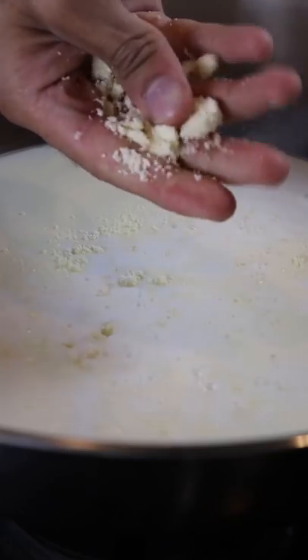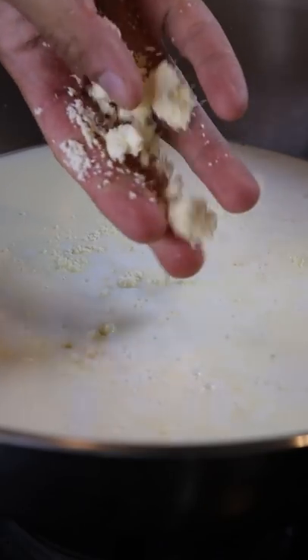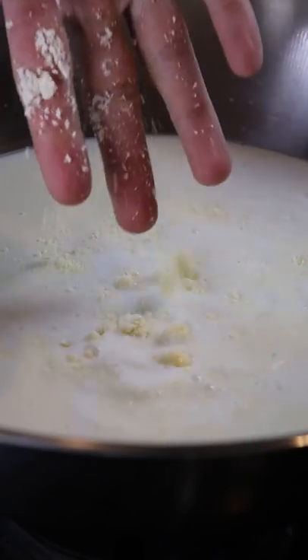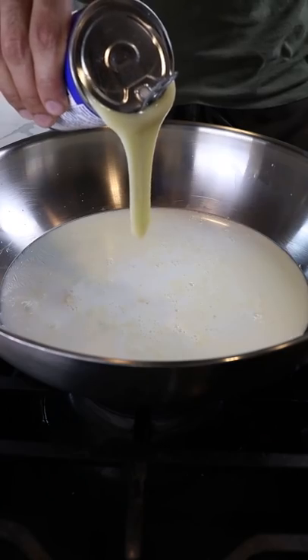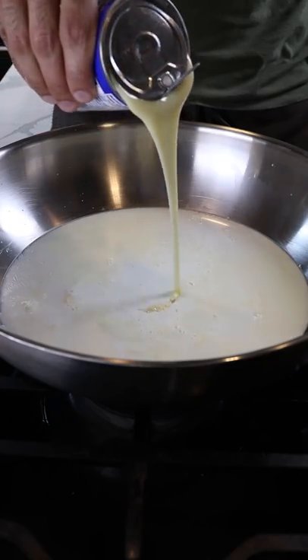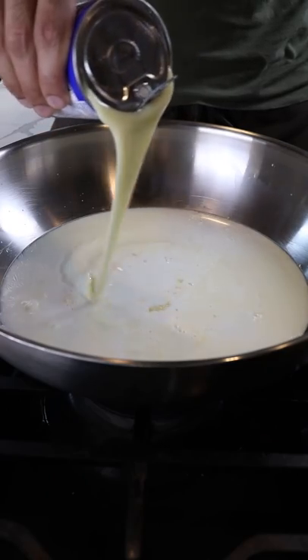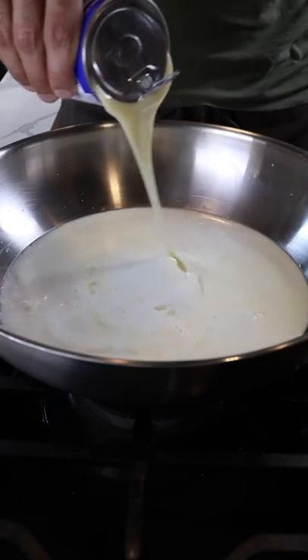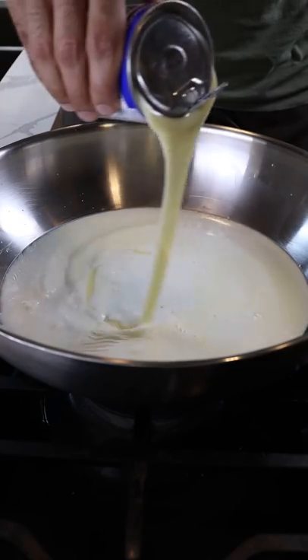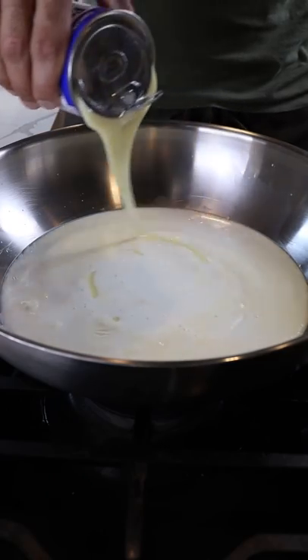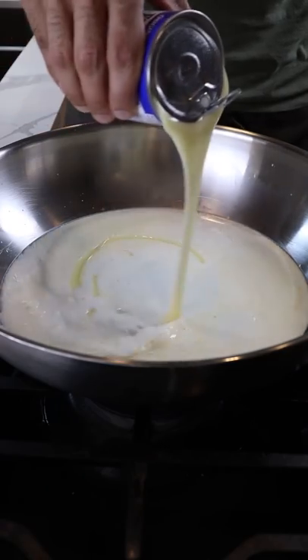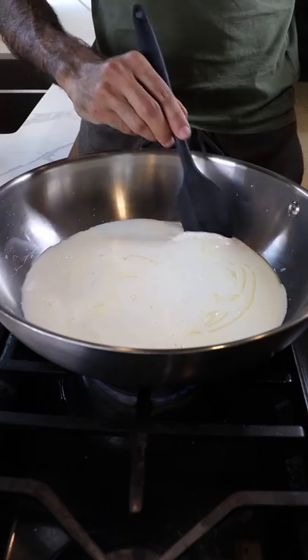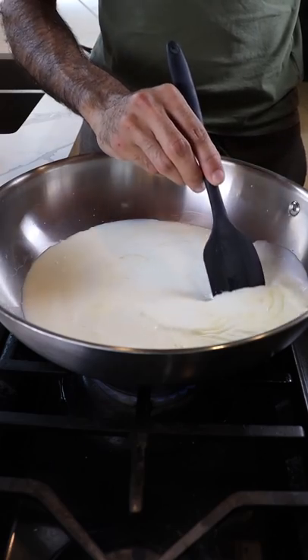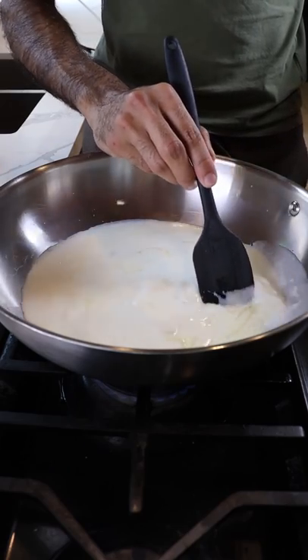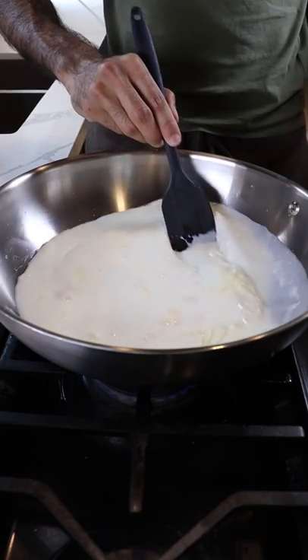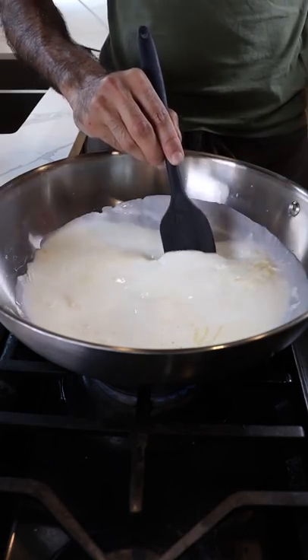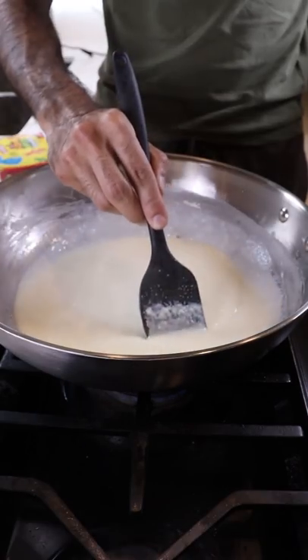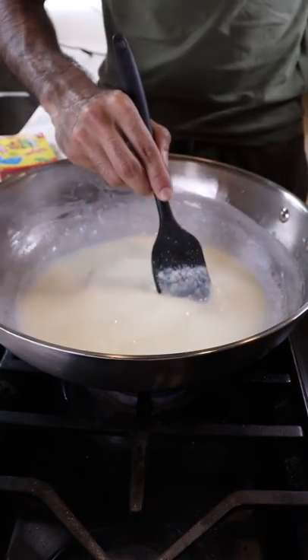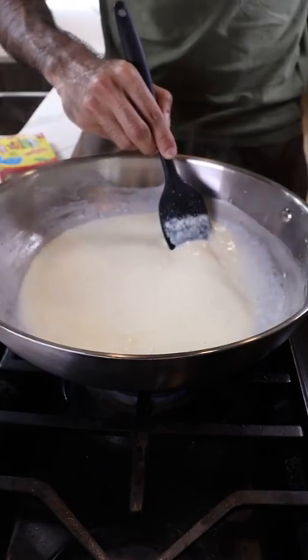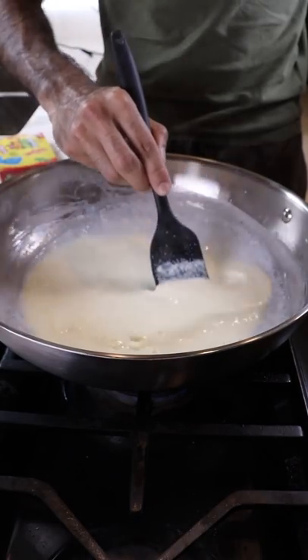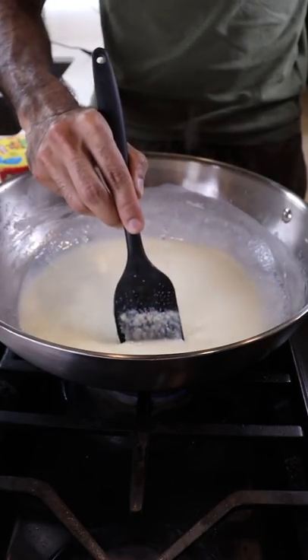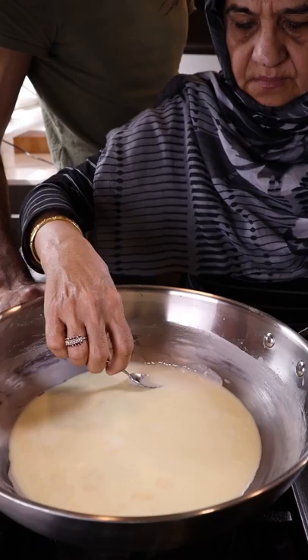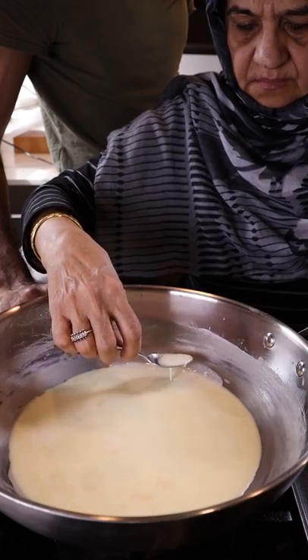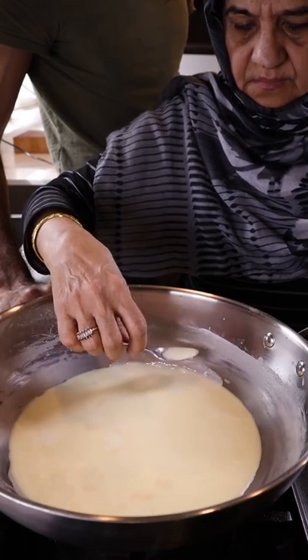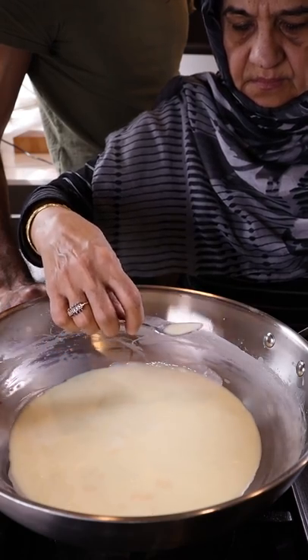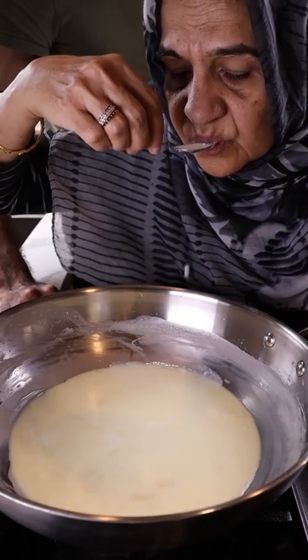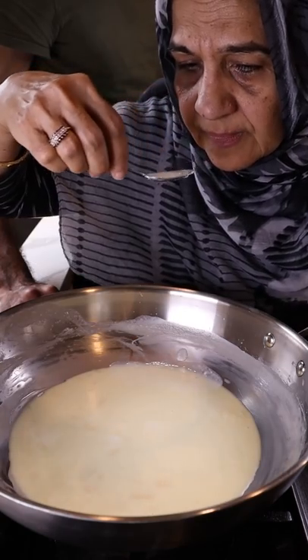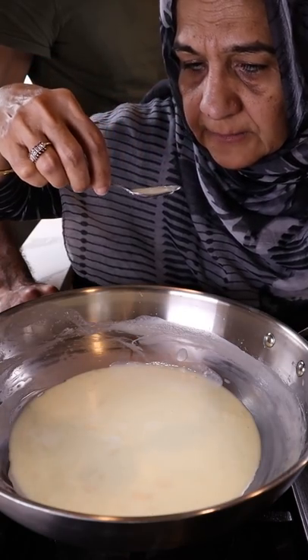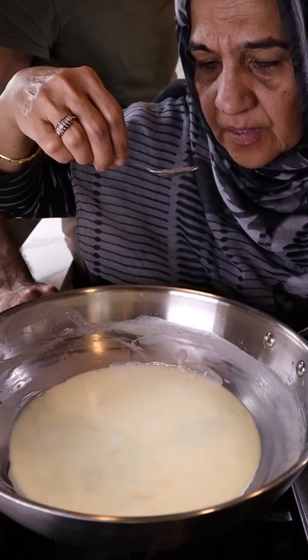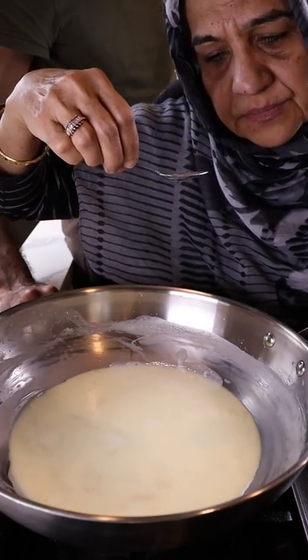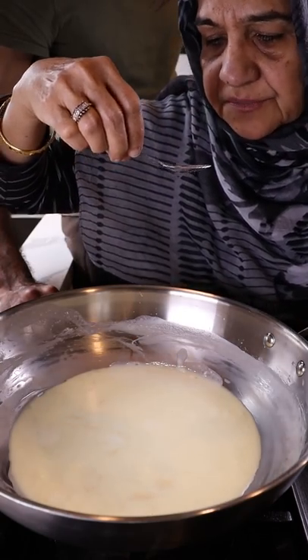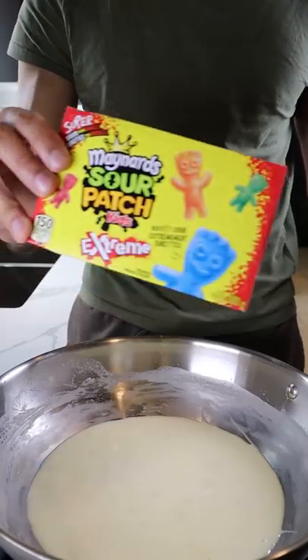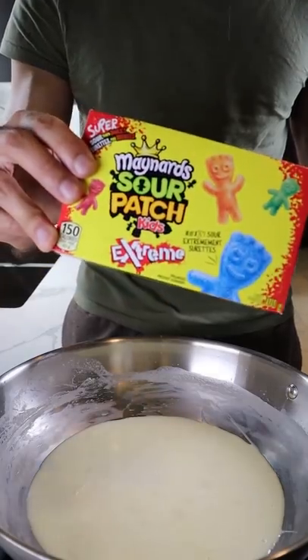Let this reduce on low to medium heat for at least 30 minutes while continuously stirring and scraping the bottom of the pan. Make sure you taste for sweetness — I'm fasting so I got mama to do it, and it was pretty good.